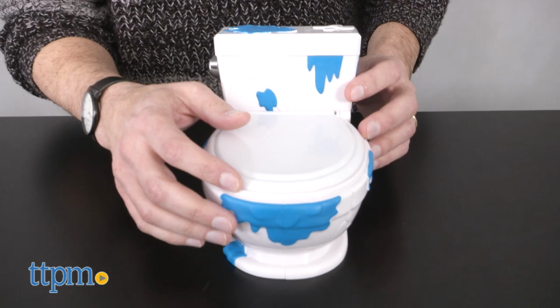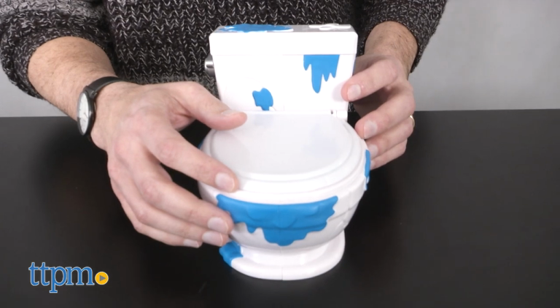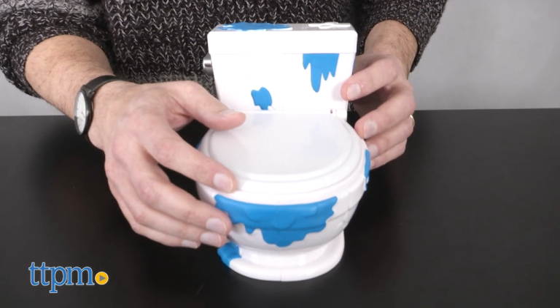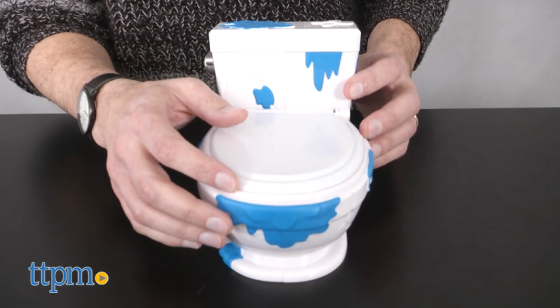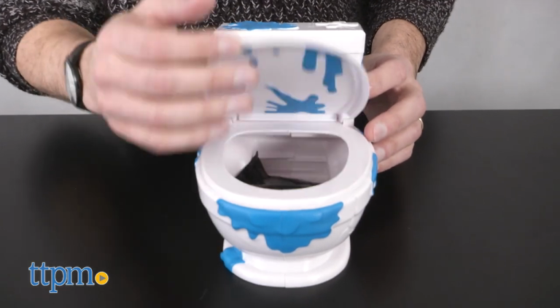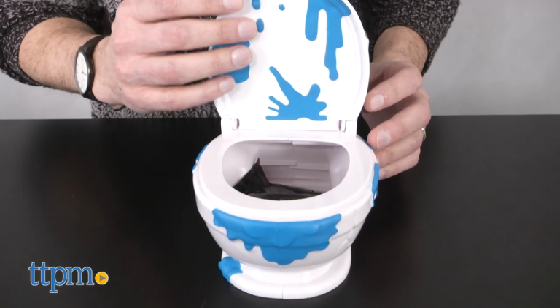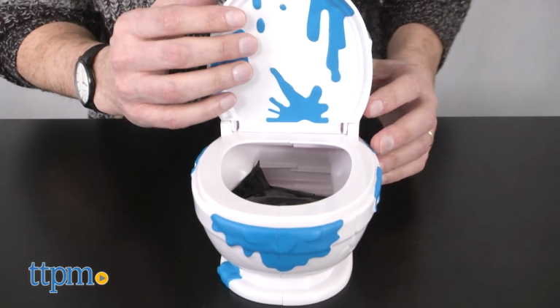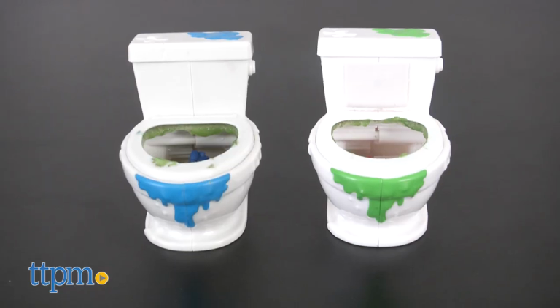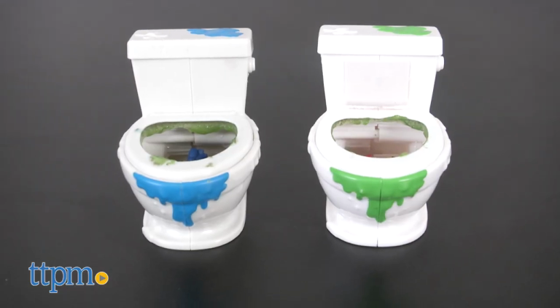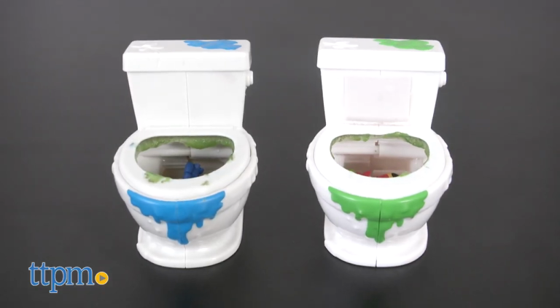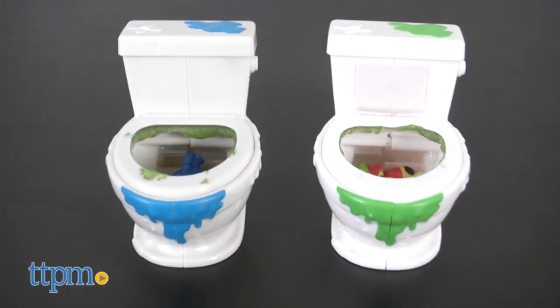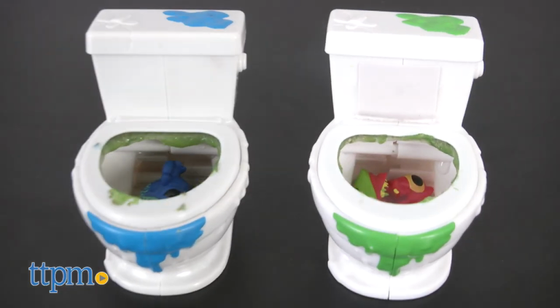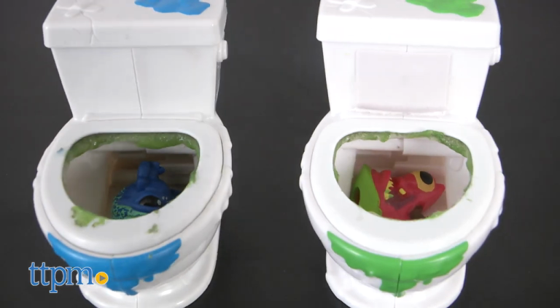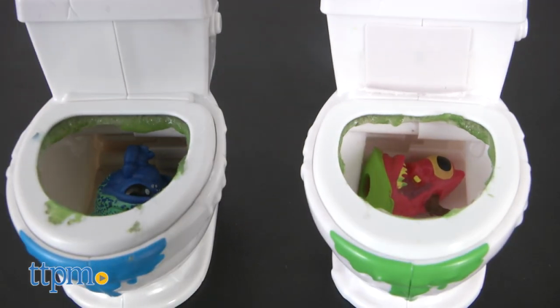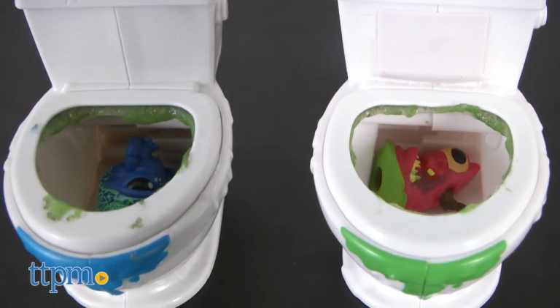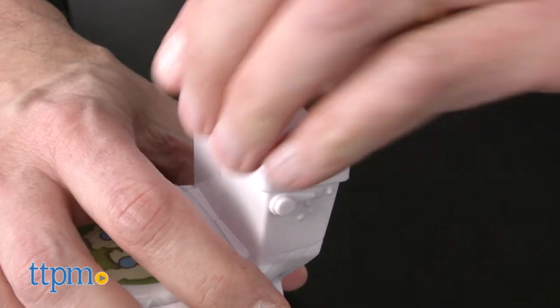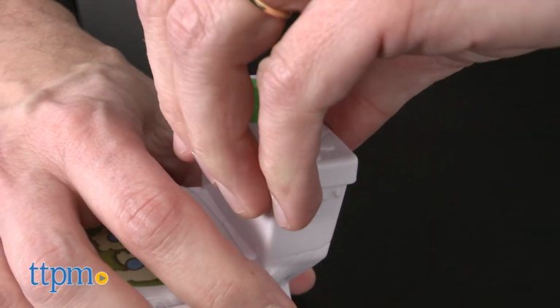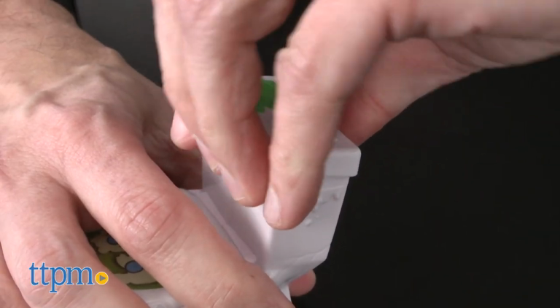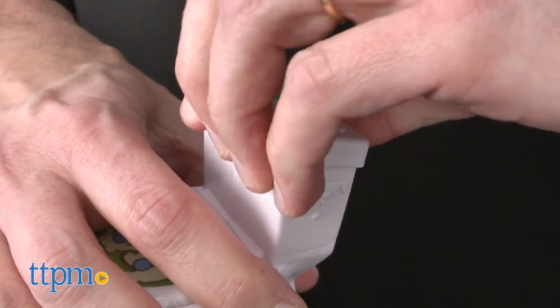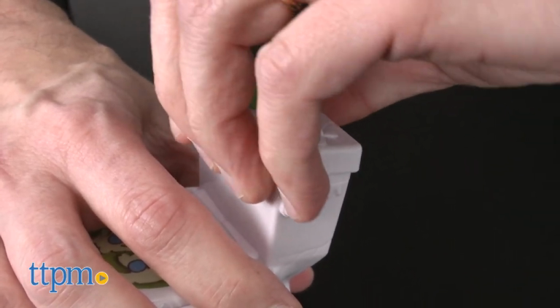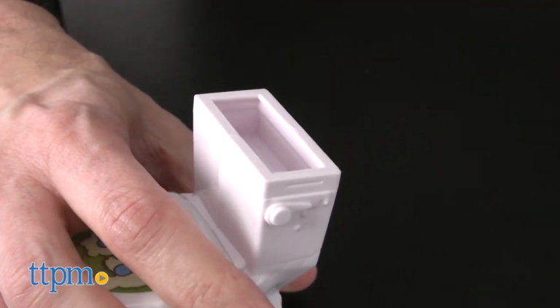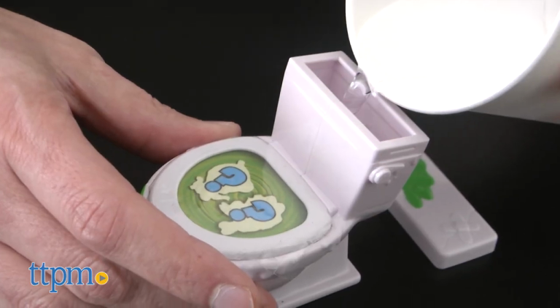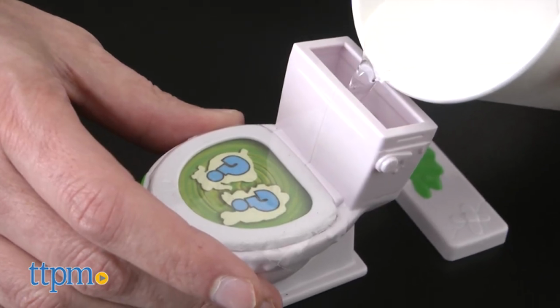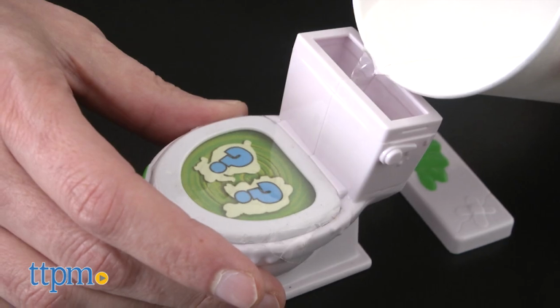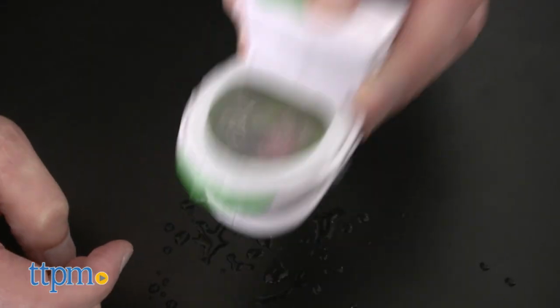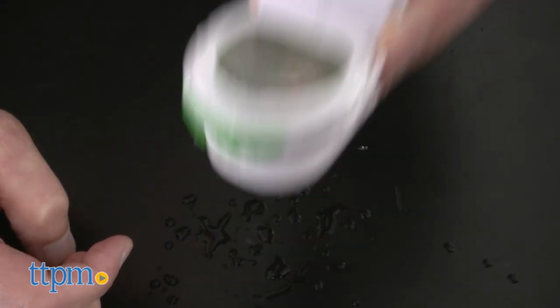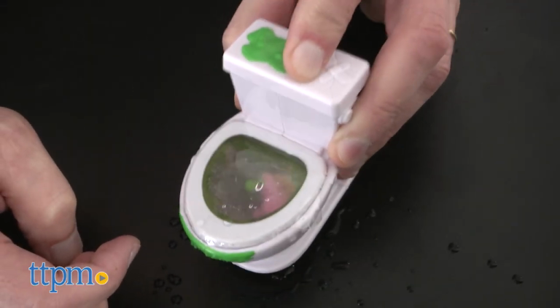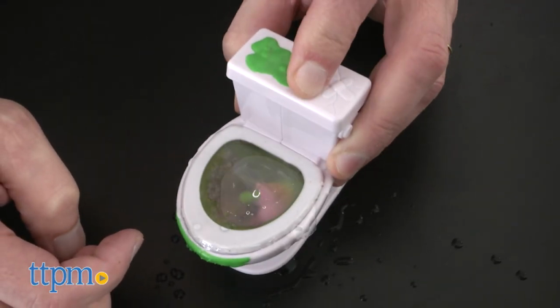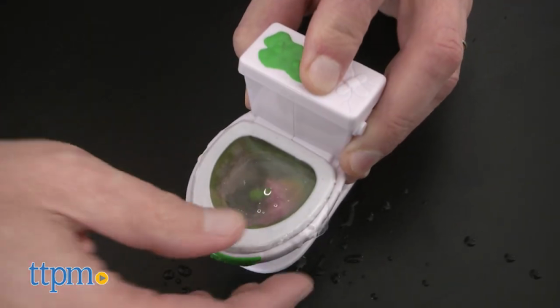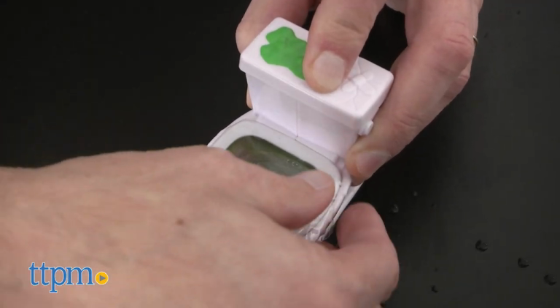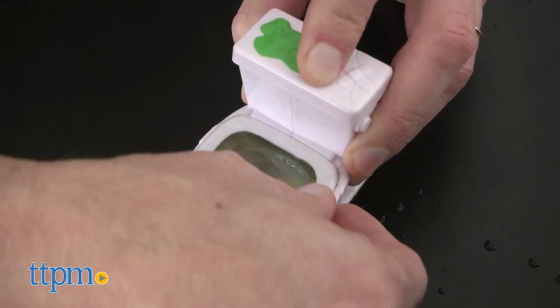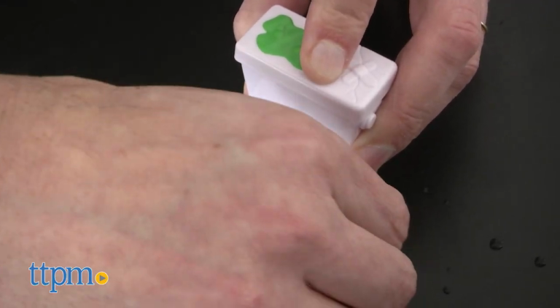I have multiple items here: a collectible, a bizarre bathroom, and part of series one. What is Flush Force? It's a toilet — you fill it with water, then you shake it. You take off the plastic and you see what you have inside.